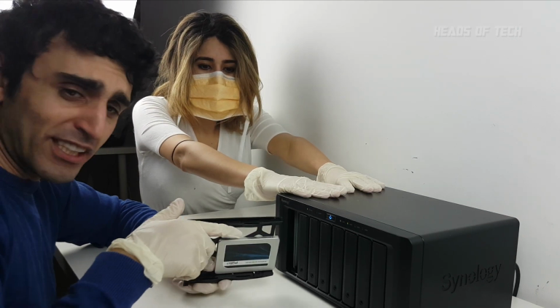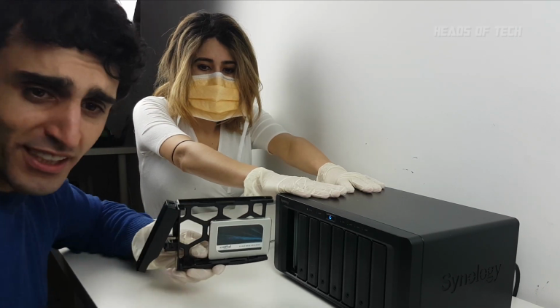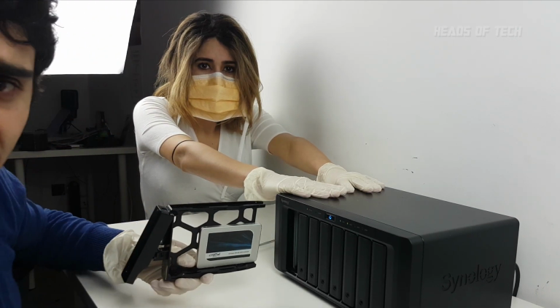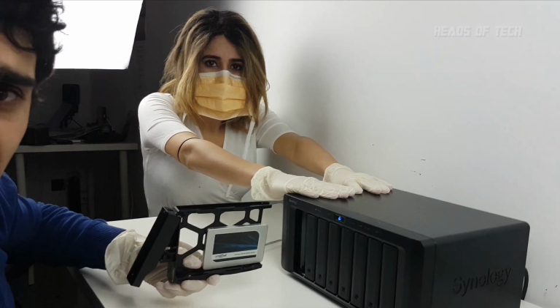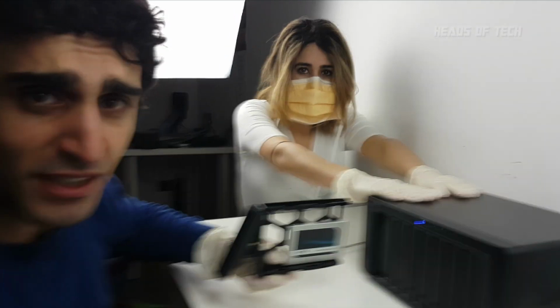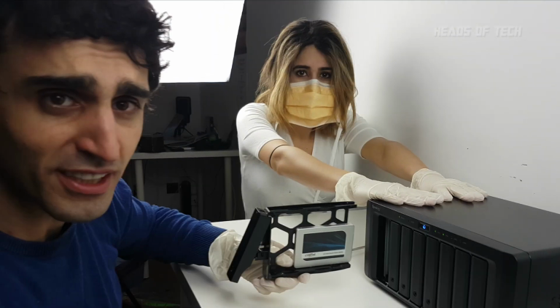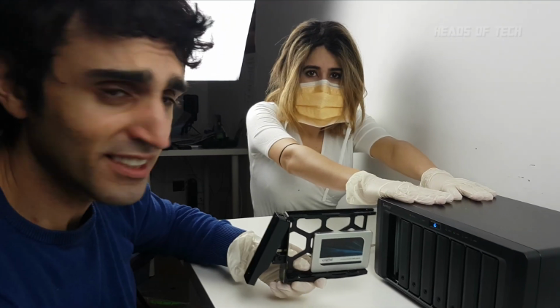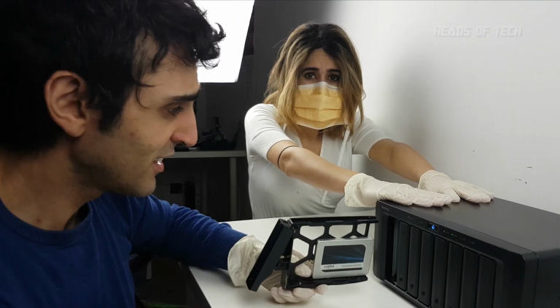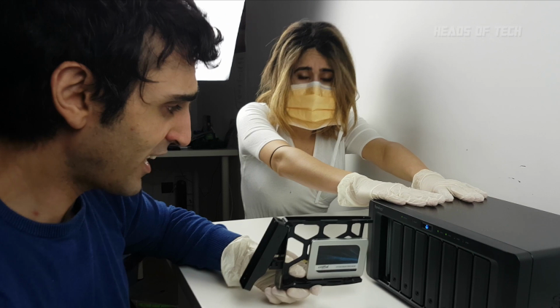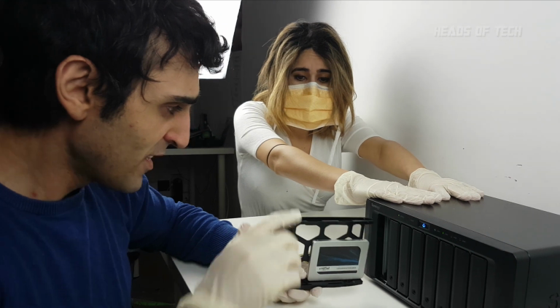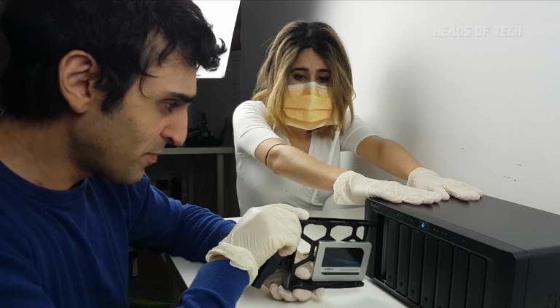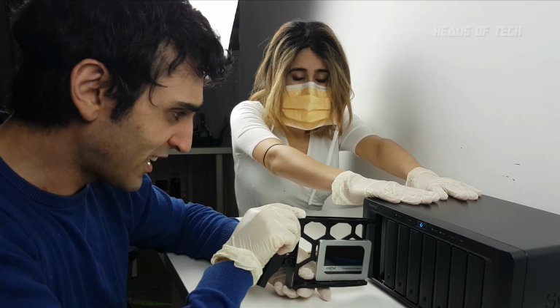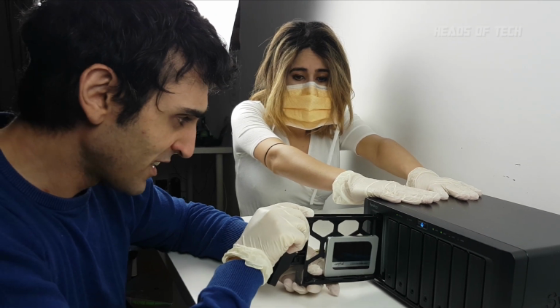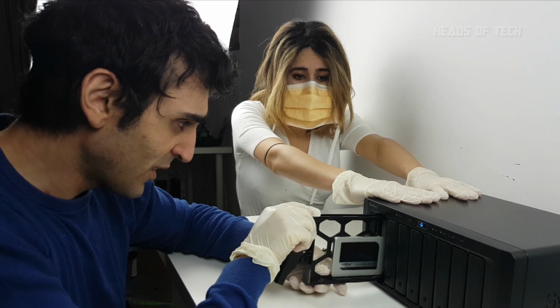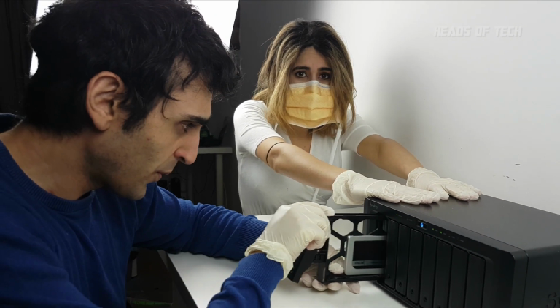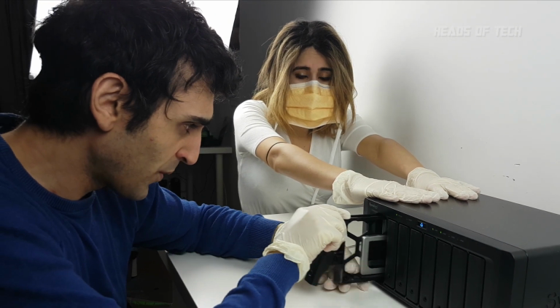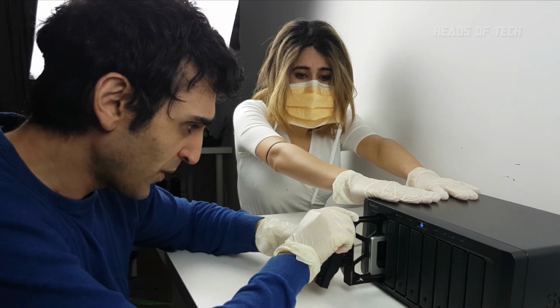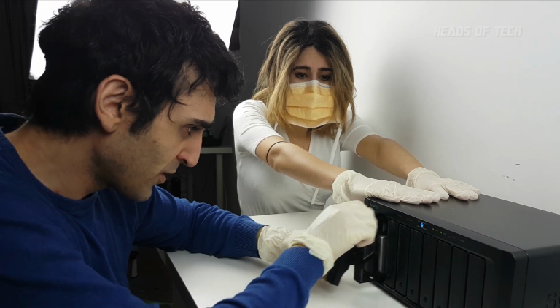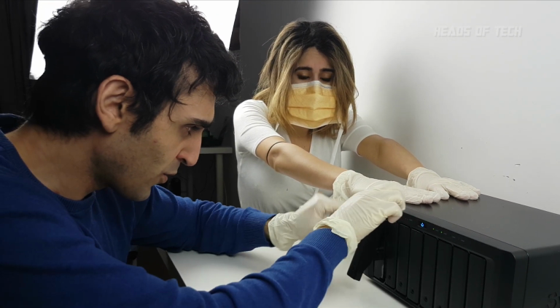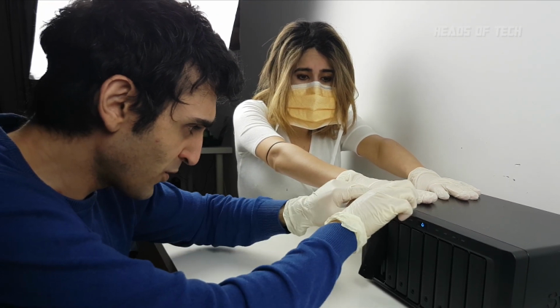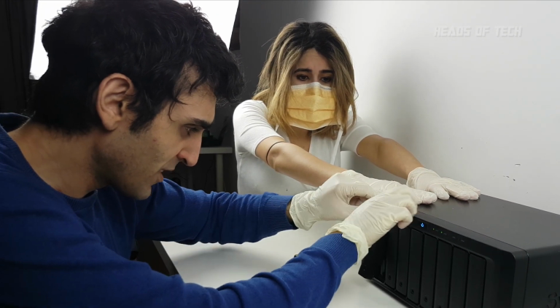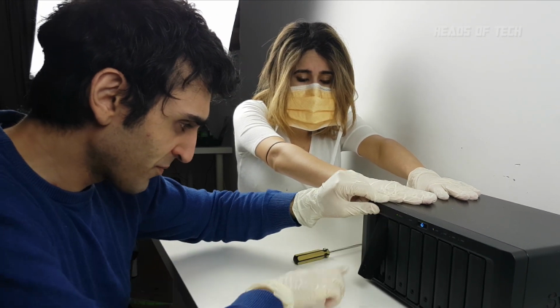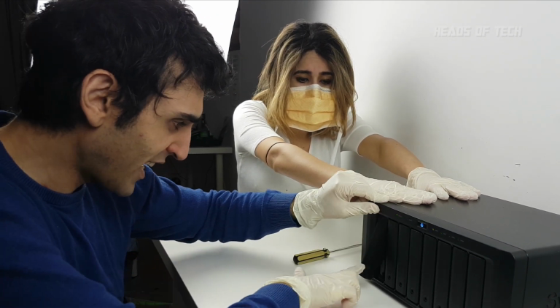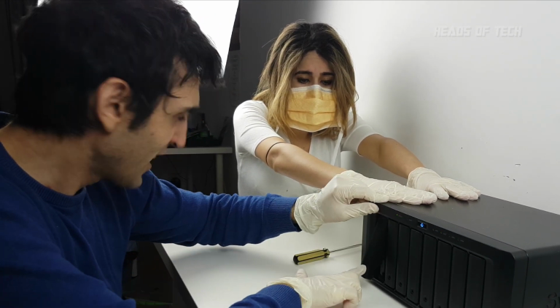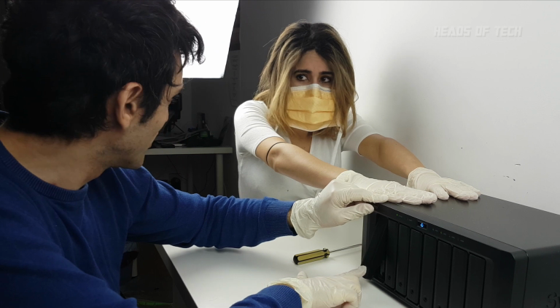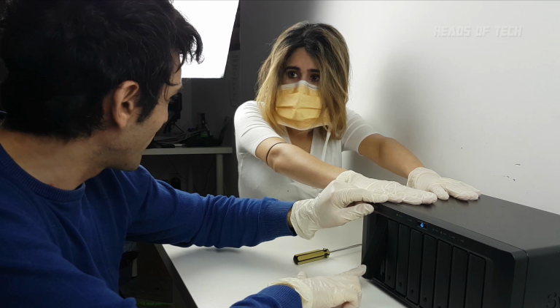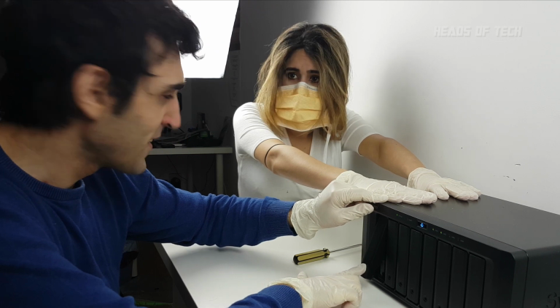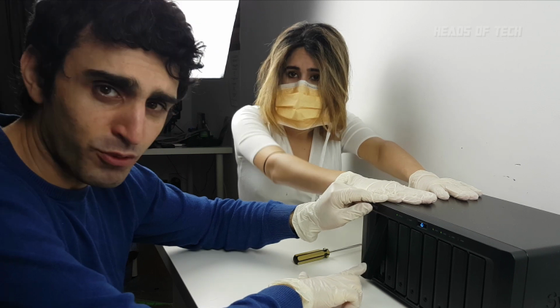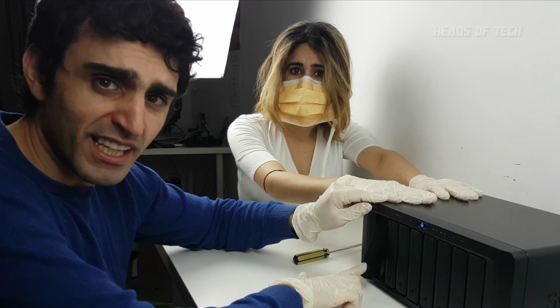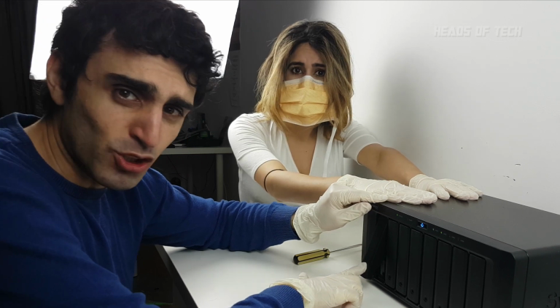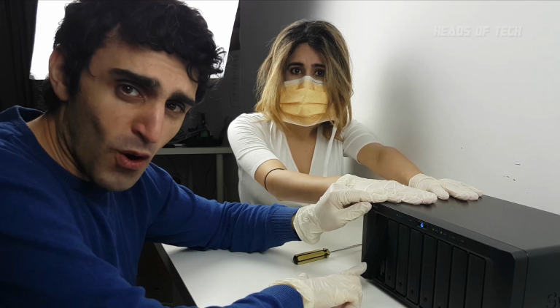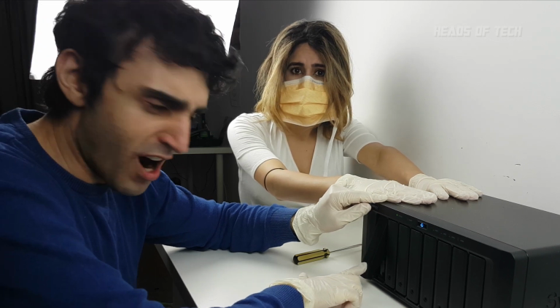We can do this. Don't shake it. Don't shake it. Hold the drive safe. Make sure it's stable. Good luck. Wish me luck. Let's all say a prayer. Synology will bring you back to life. I'm going to do it. Good luck. Three, two, one.